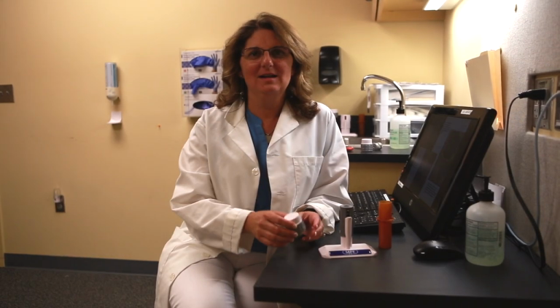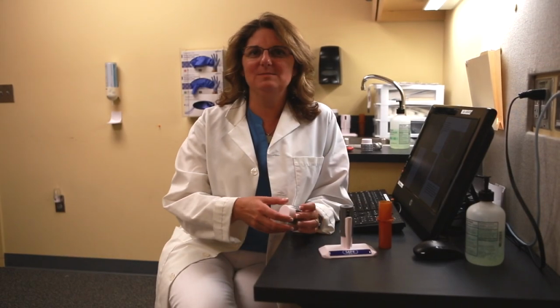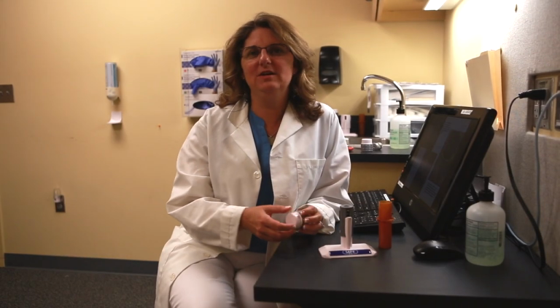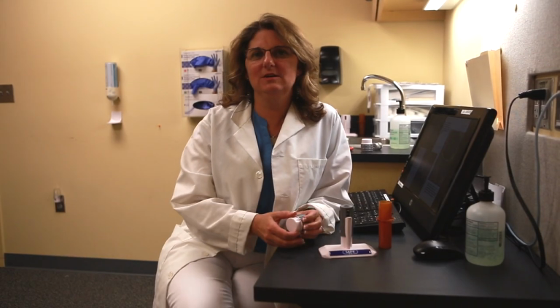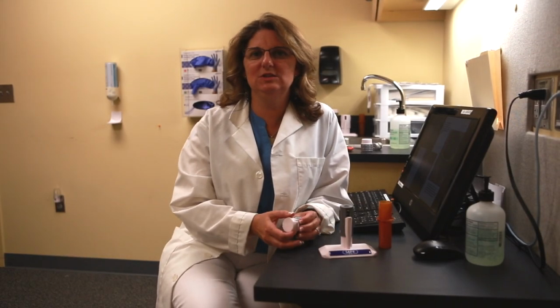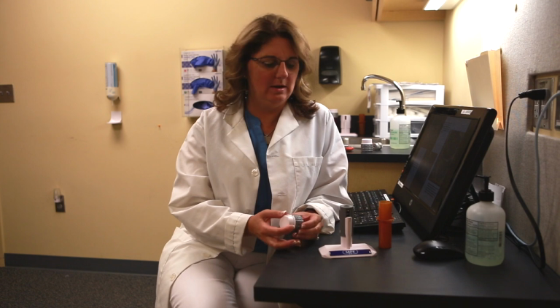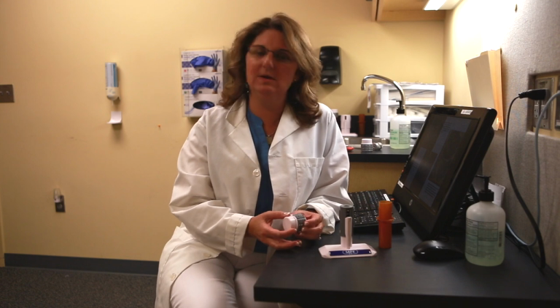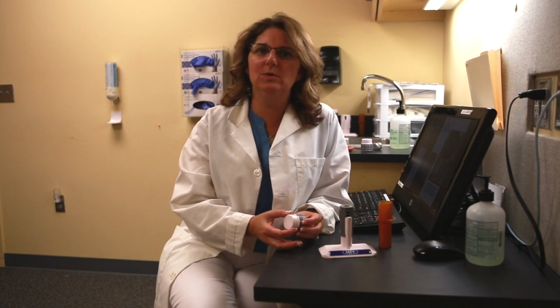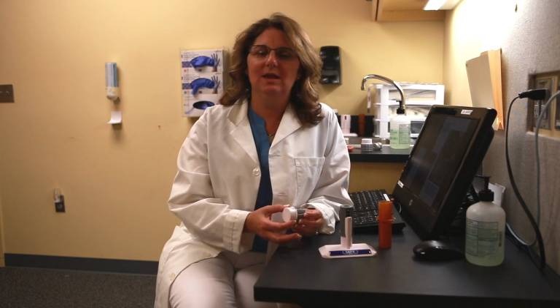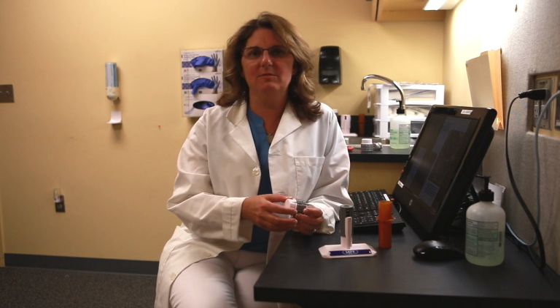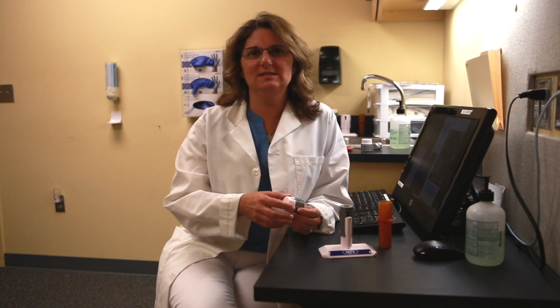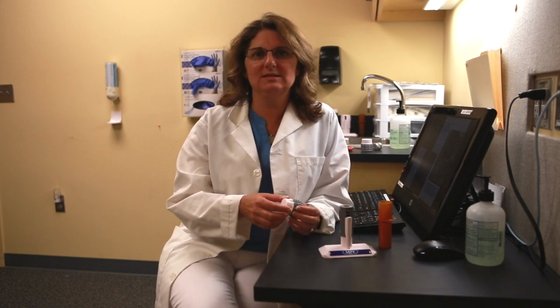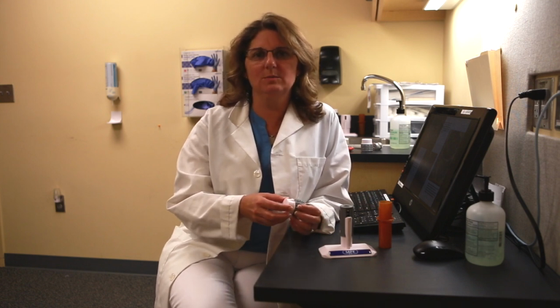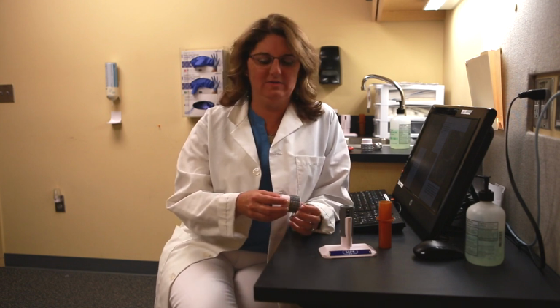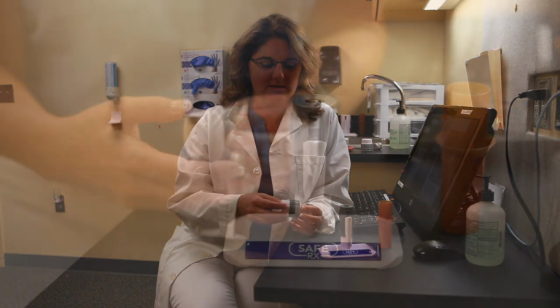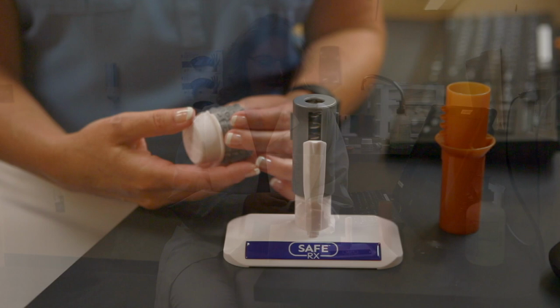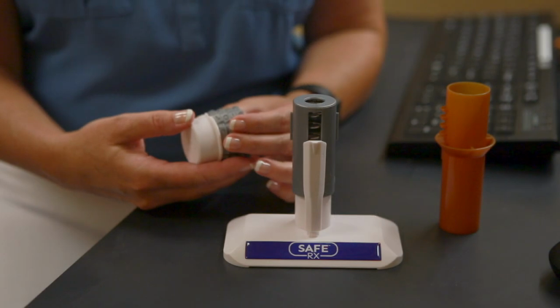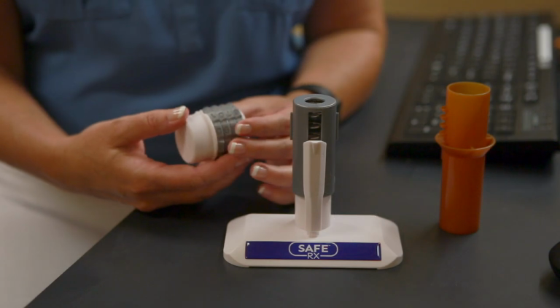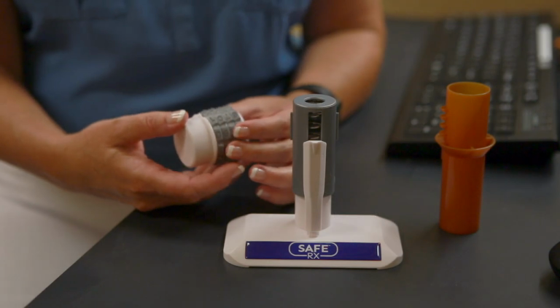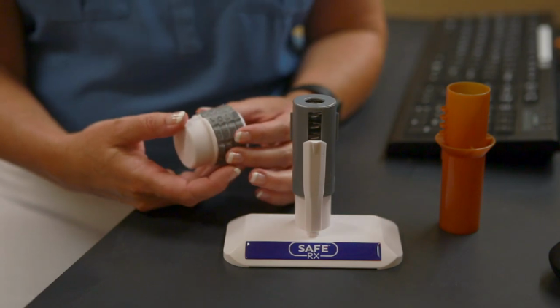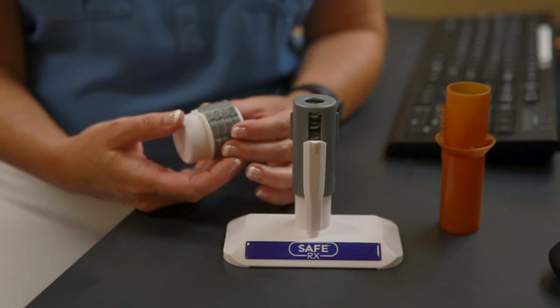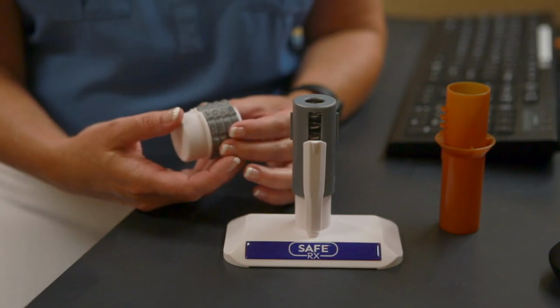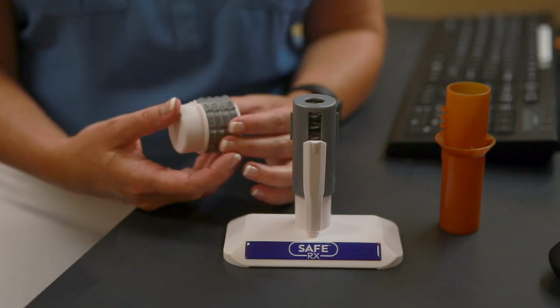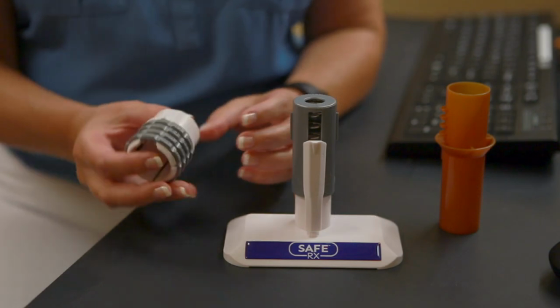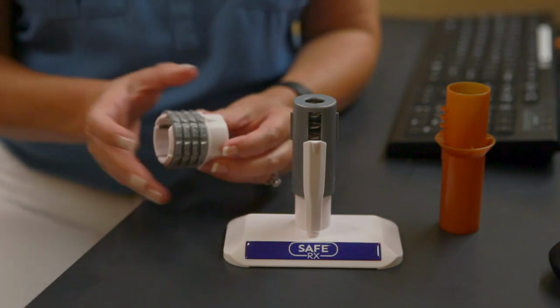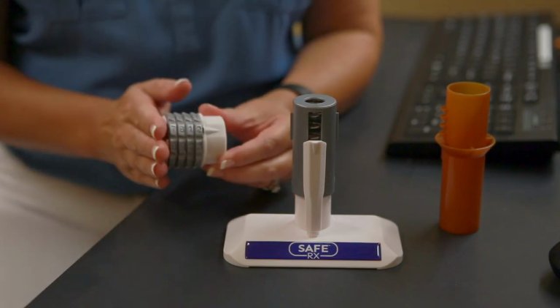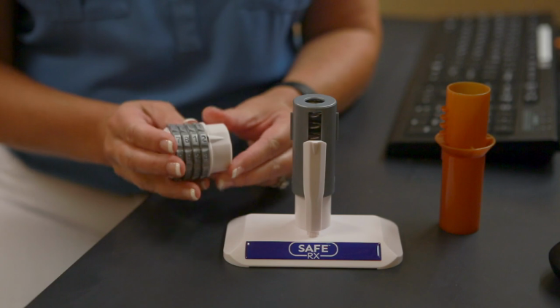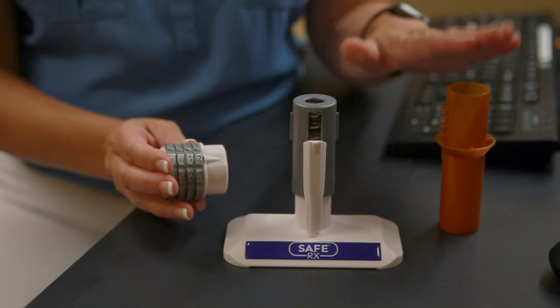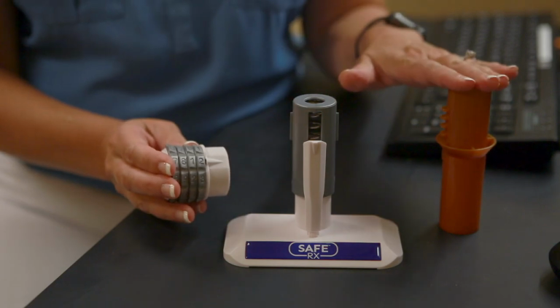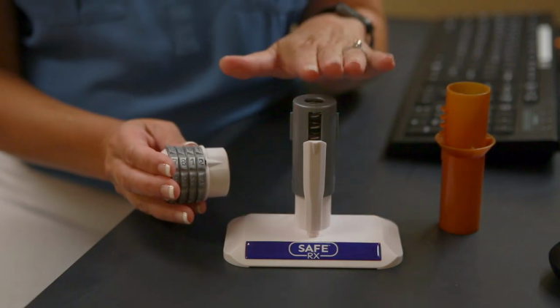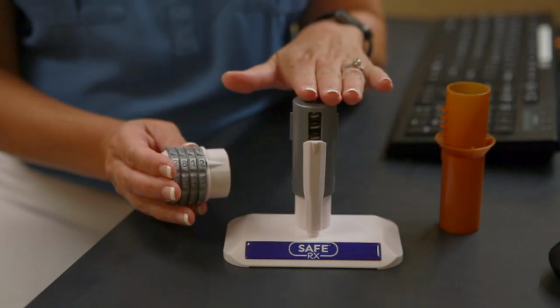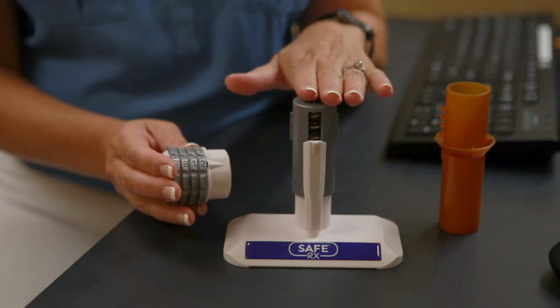Hi, I'm Jennifer and I'm here to teach you how to encode a cap for the SafeRx locking prescription vials. There are three parts to this process: the cap, the vial, and the encoder.